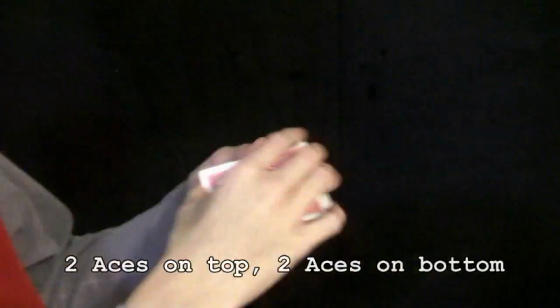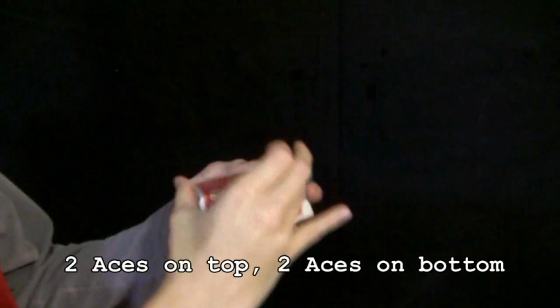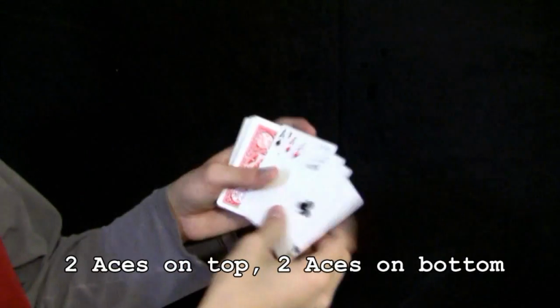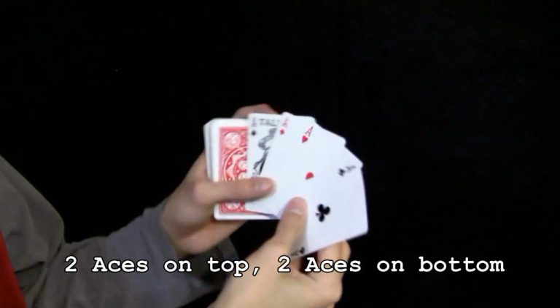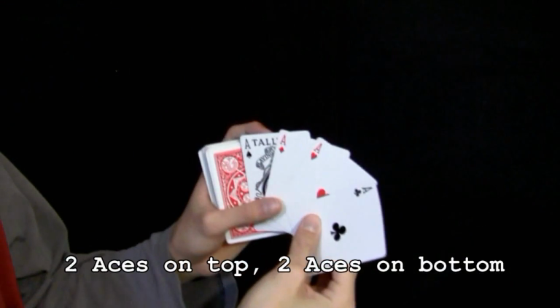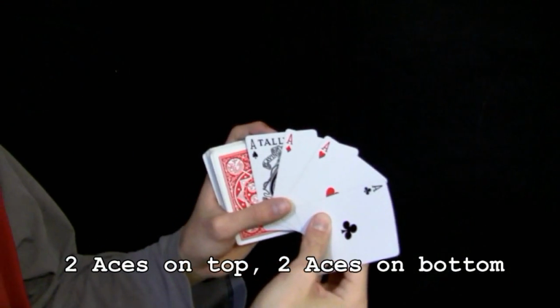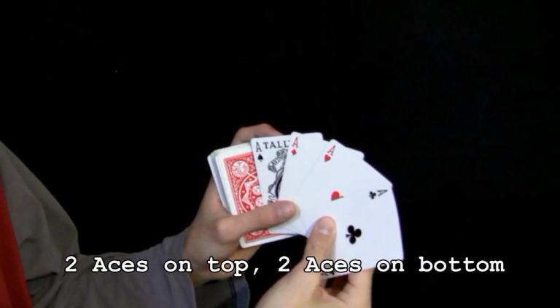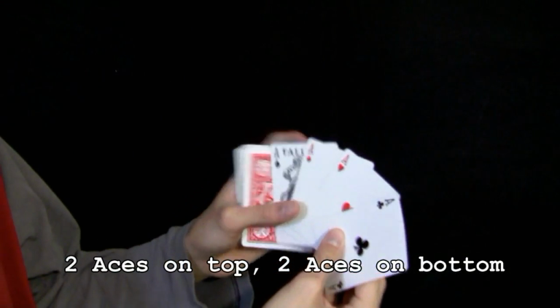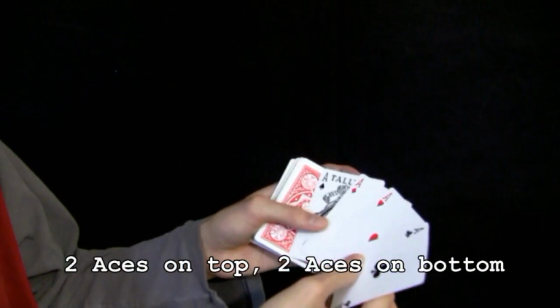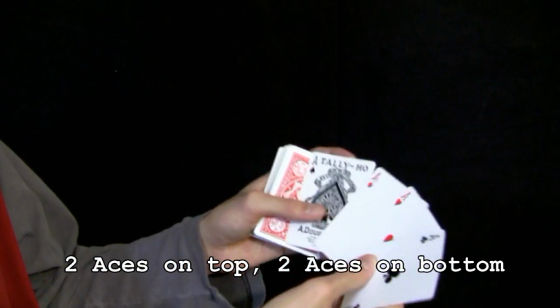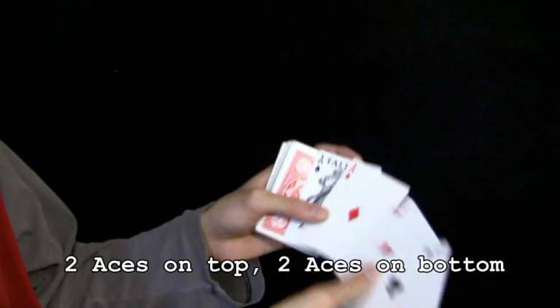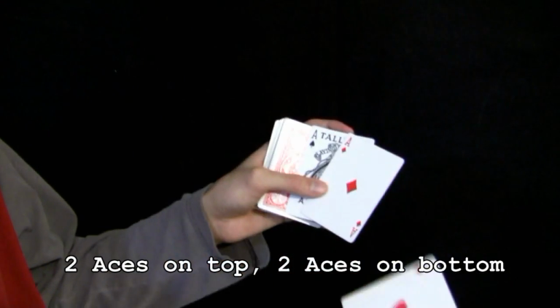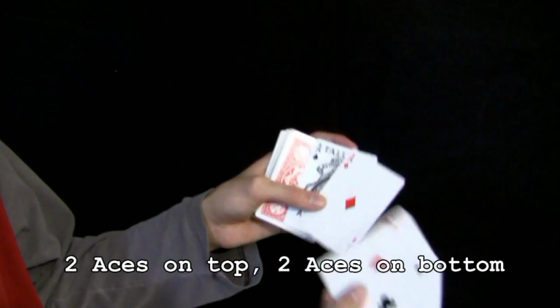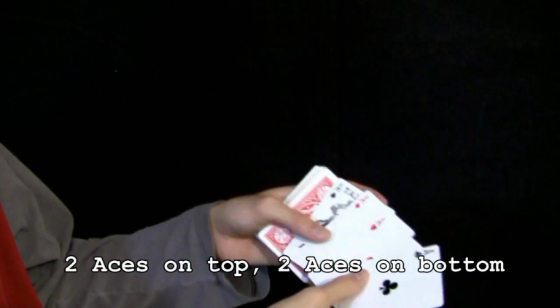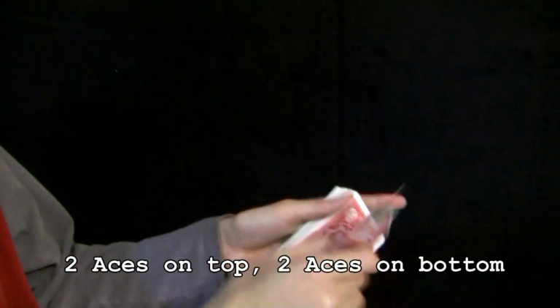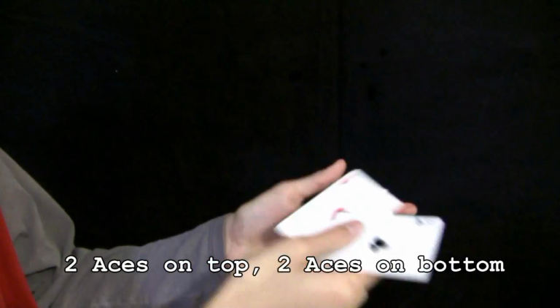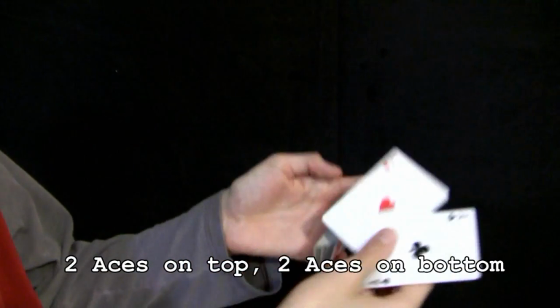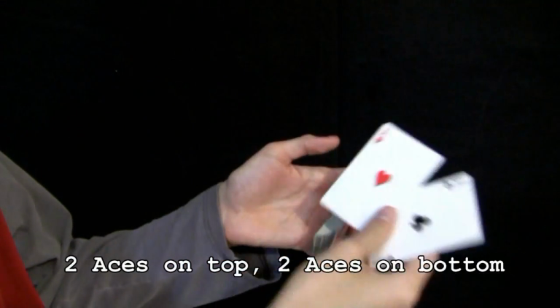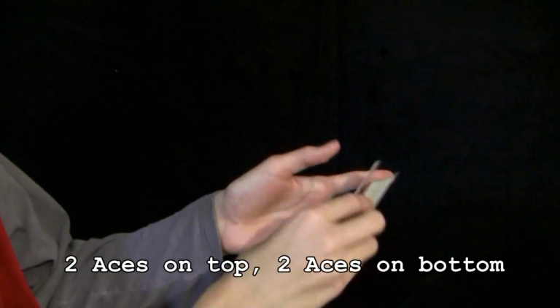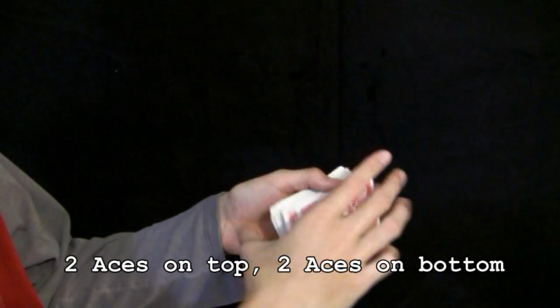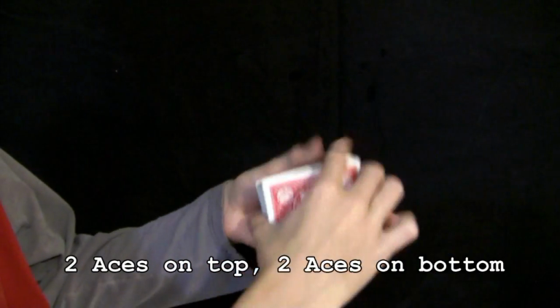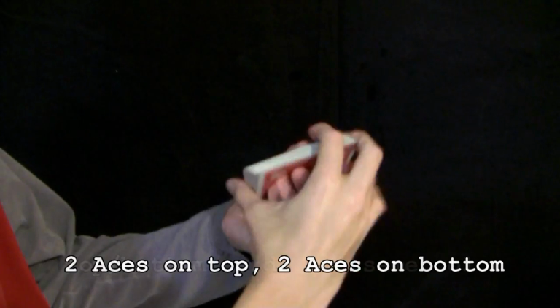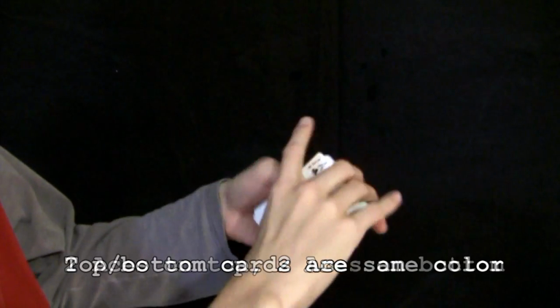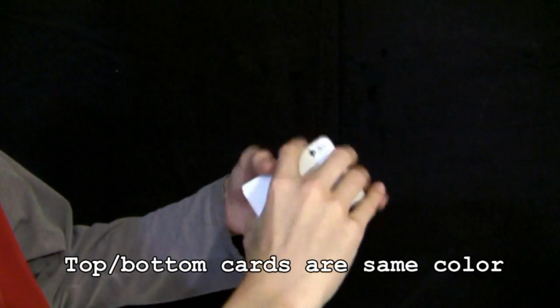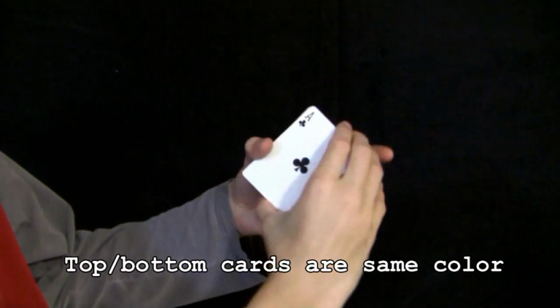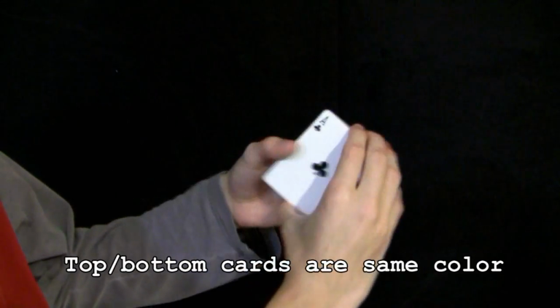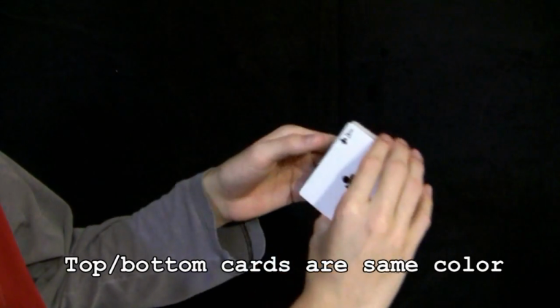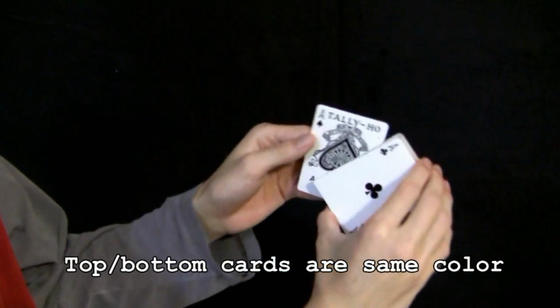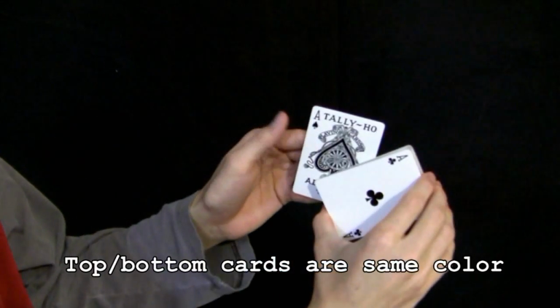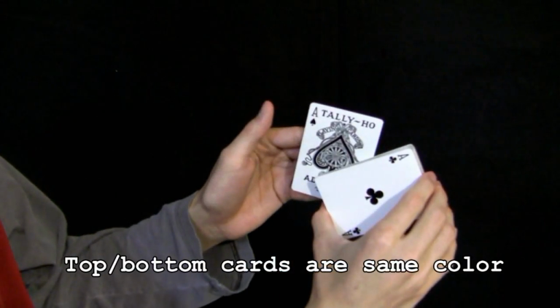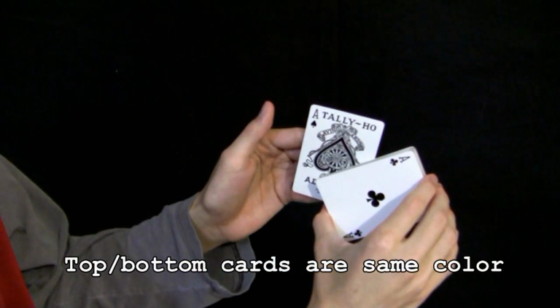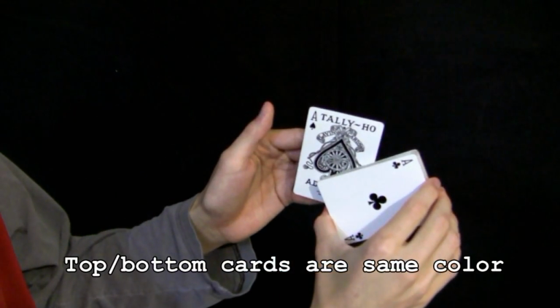To set up for the A2 production, get out the four Aces and put two on top and two on the bottom. Make sure that the top and bottom cards are the same color.